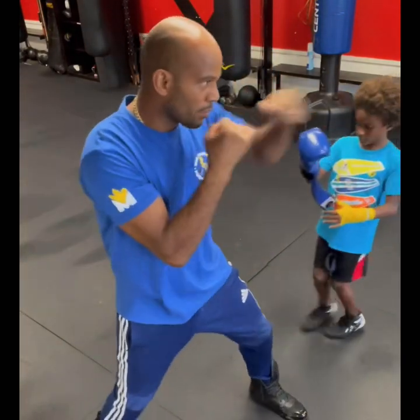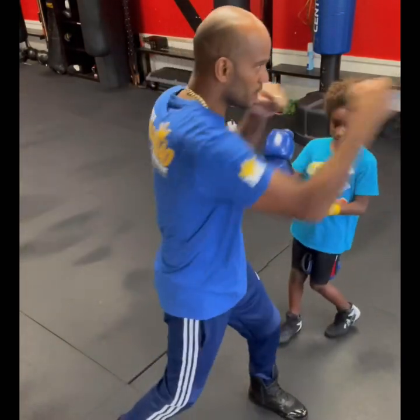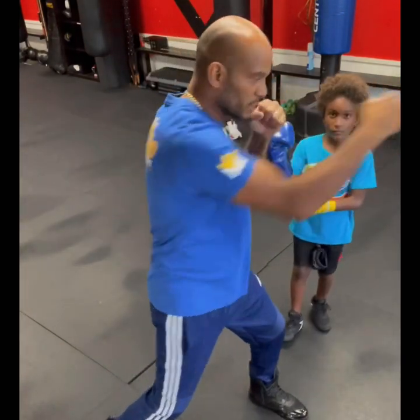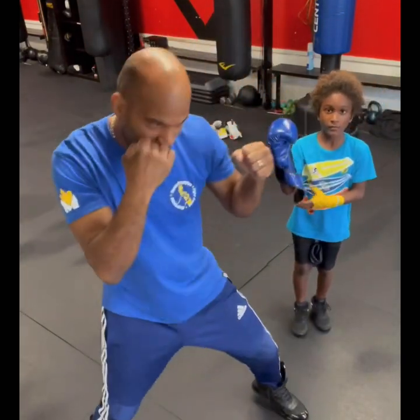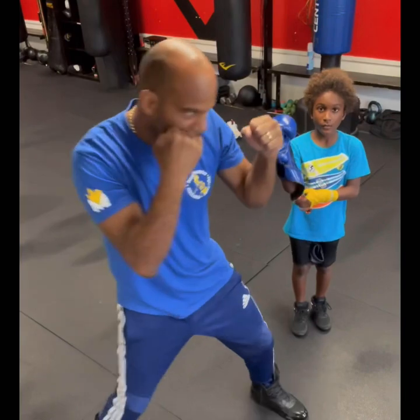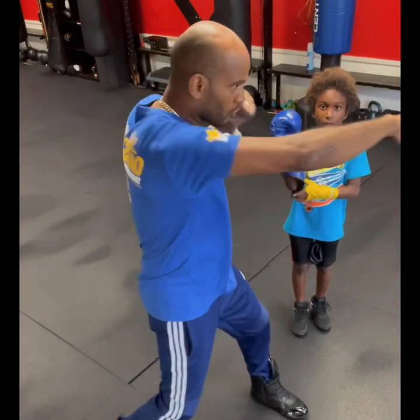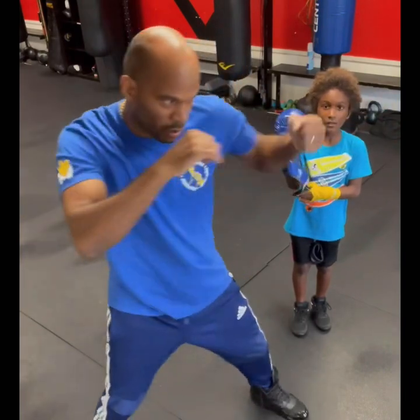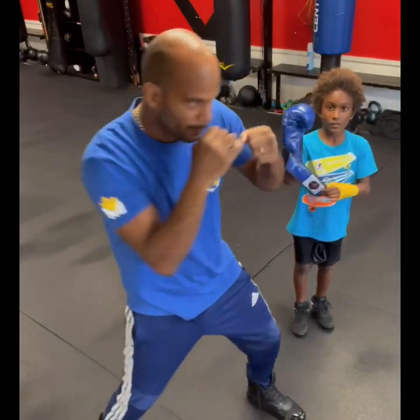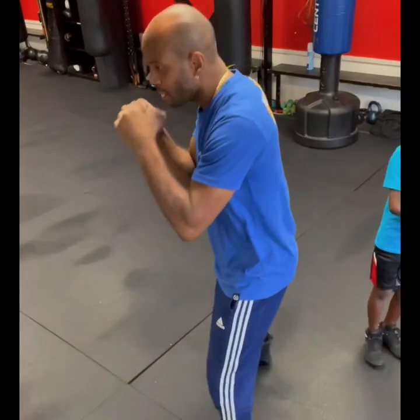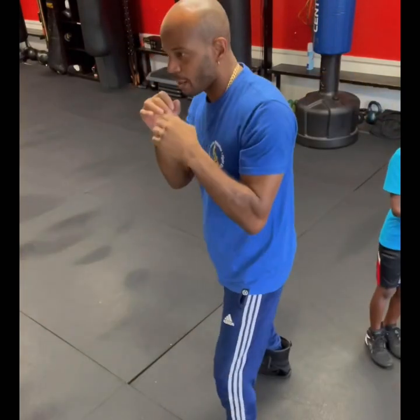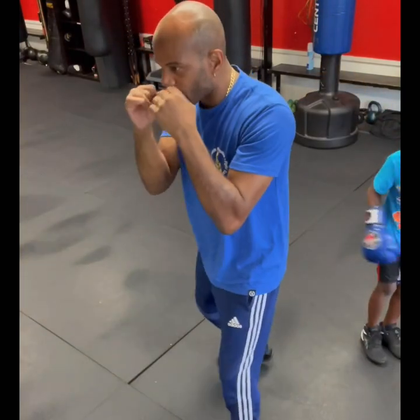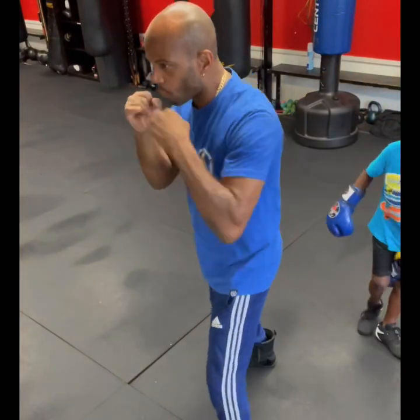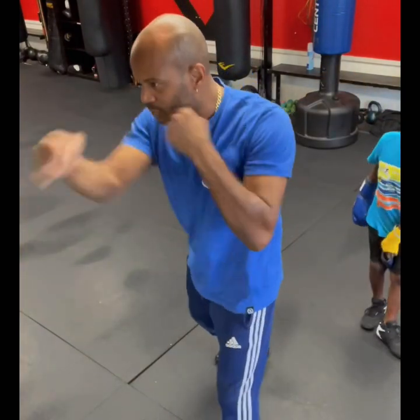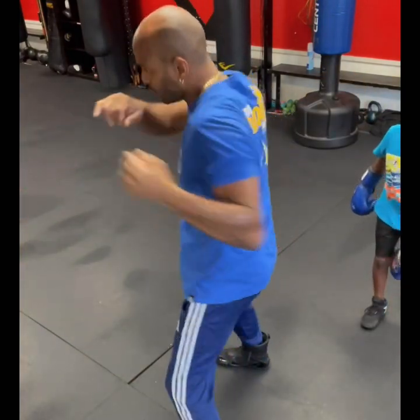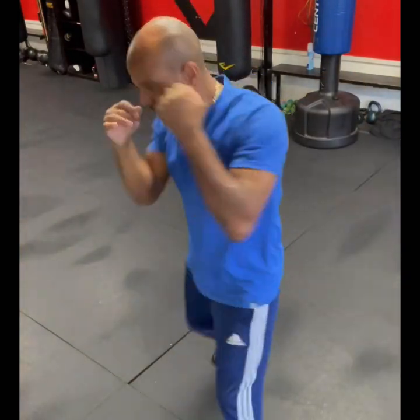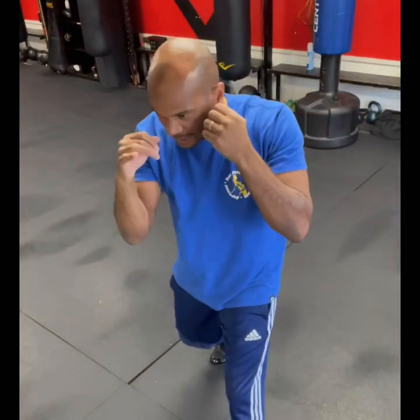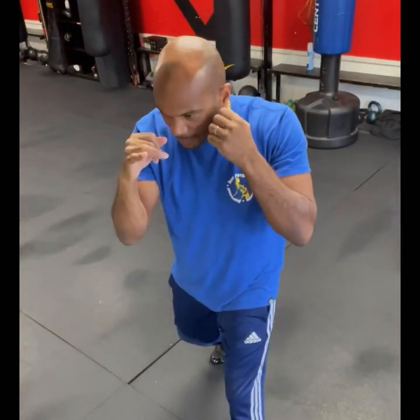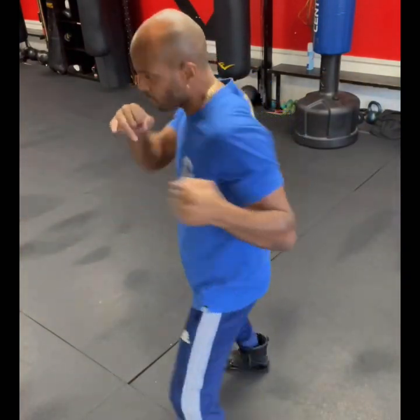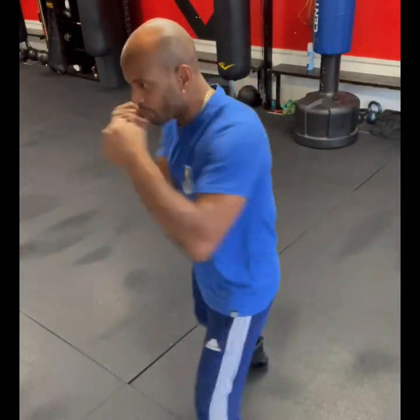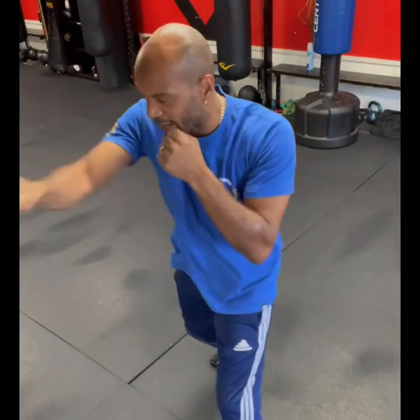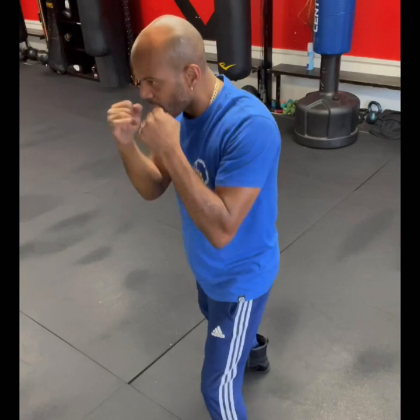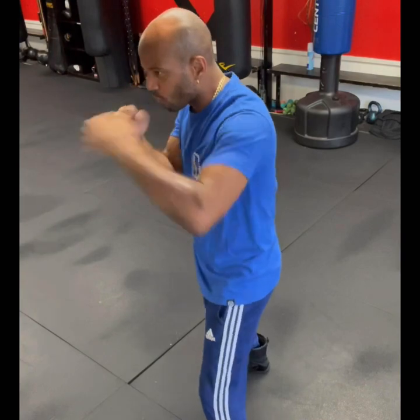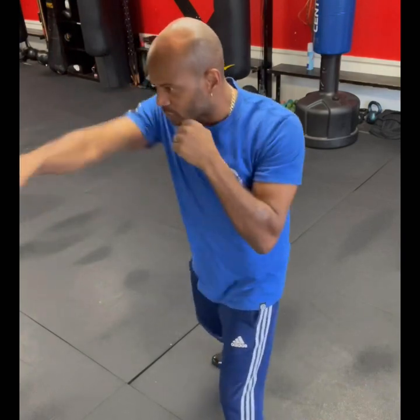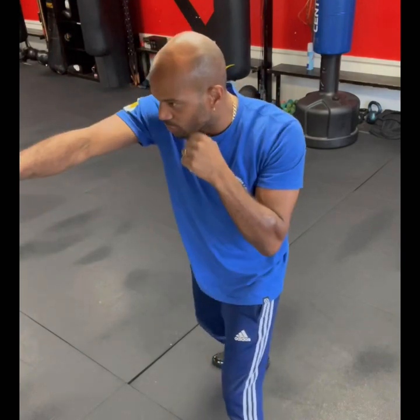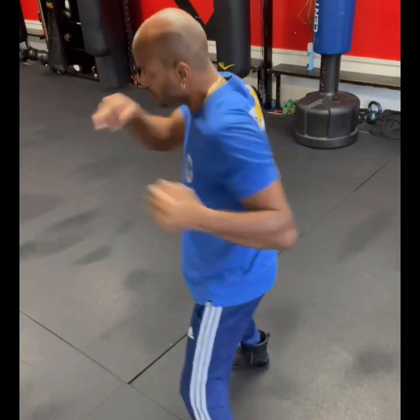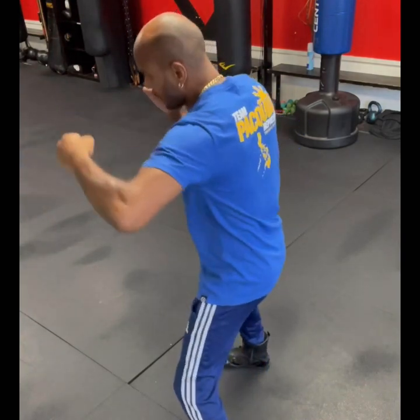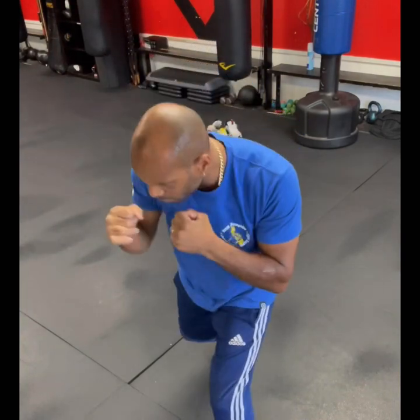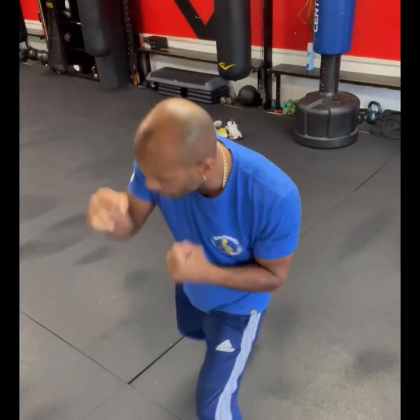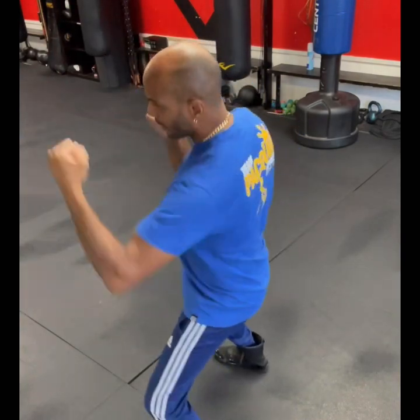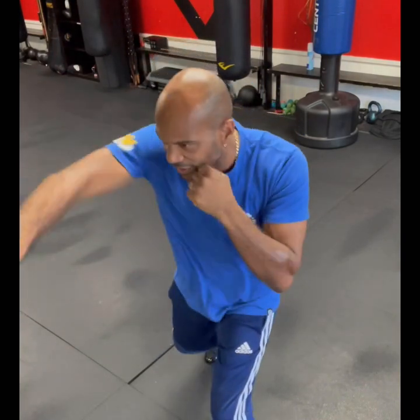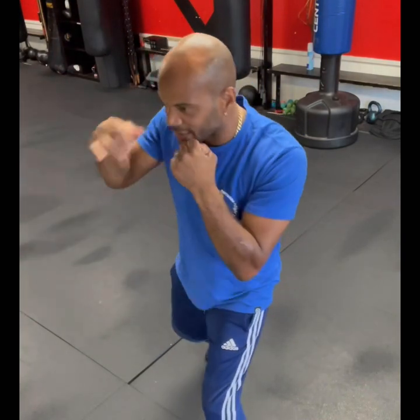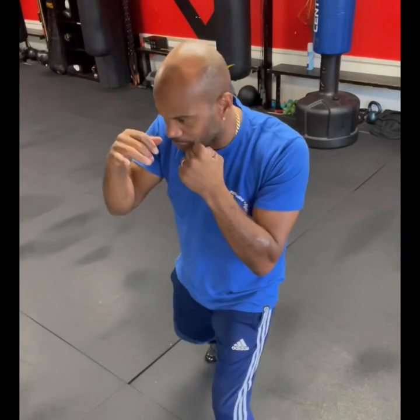One, two, slip high, cross hook. All right, one, two, three, high slip, boom, bang. And one, two, three, low slip, bang, bang — easy work.